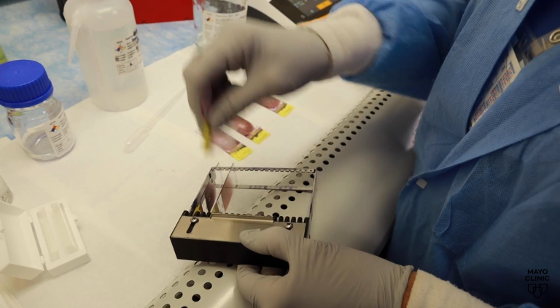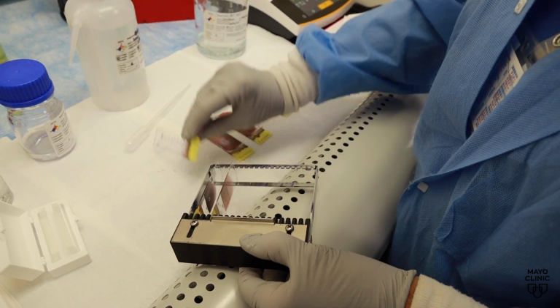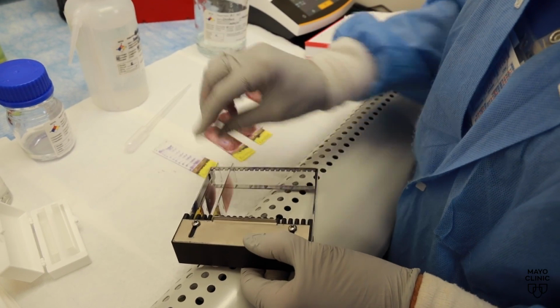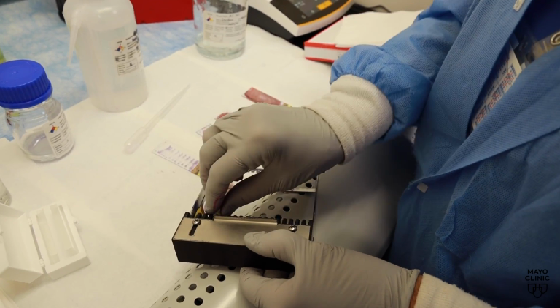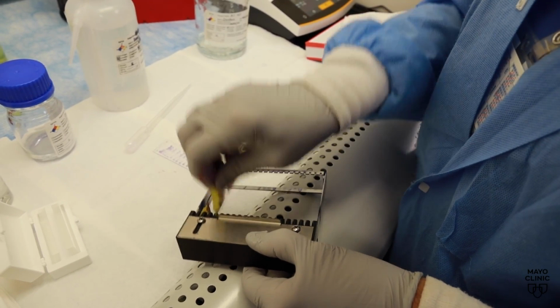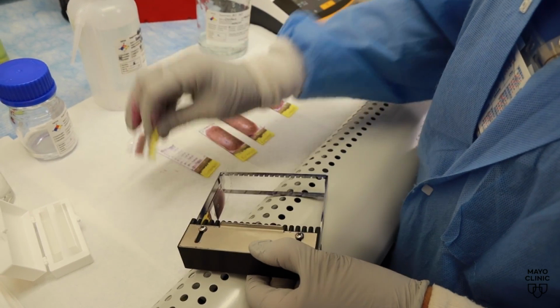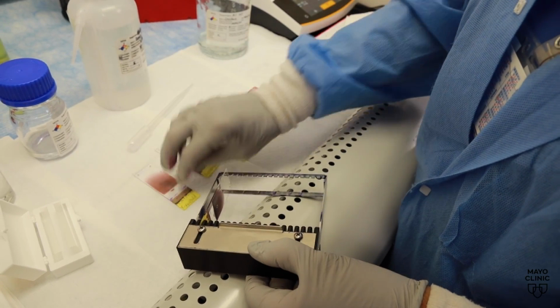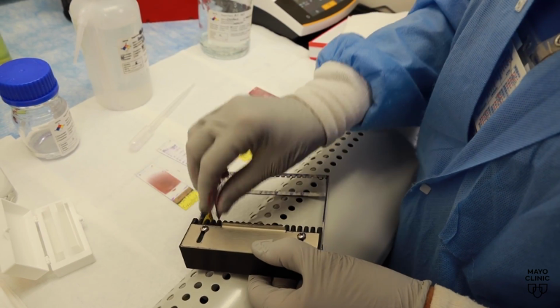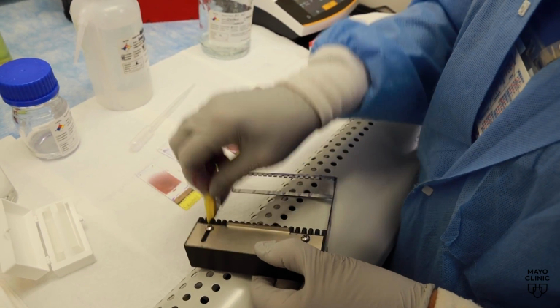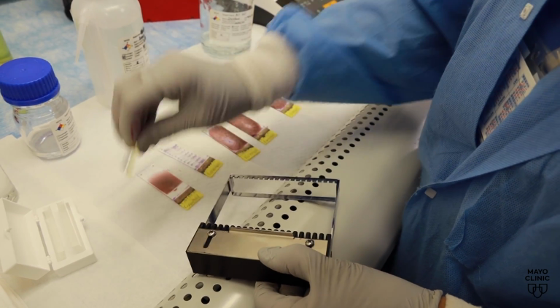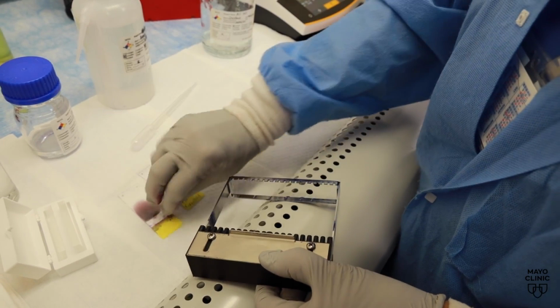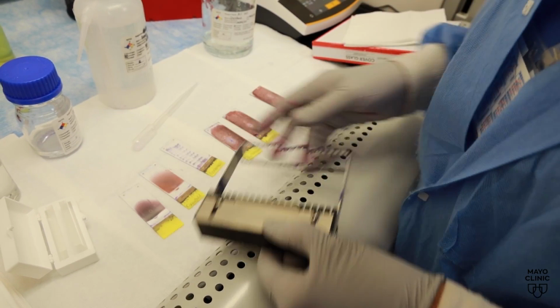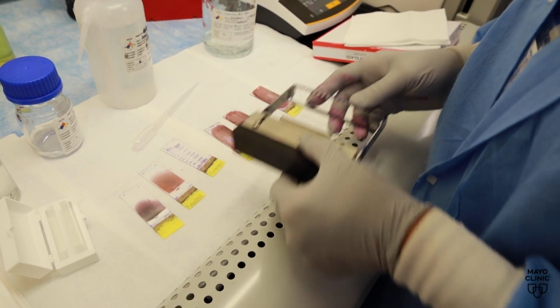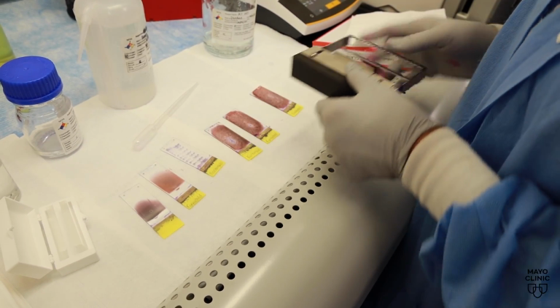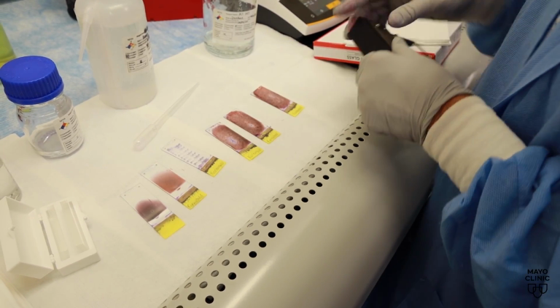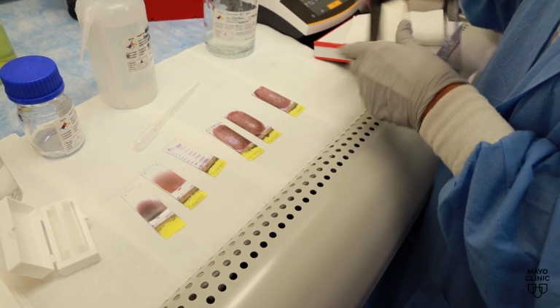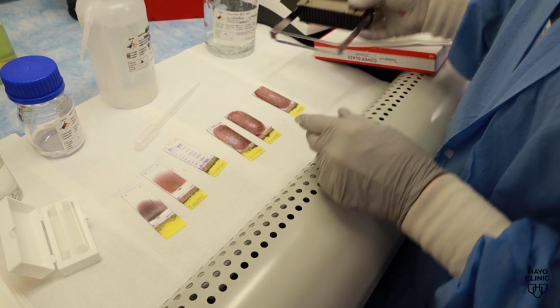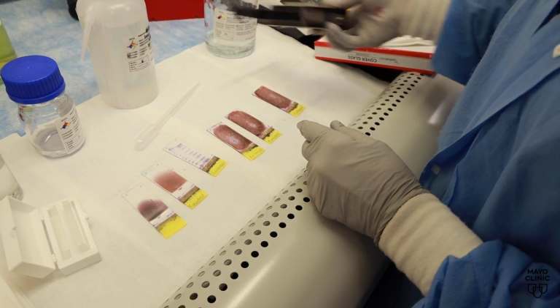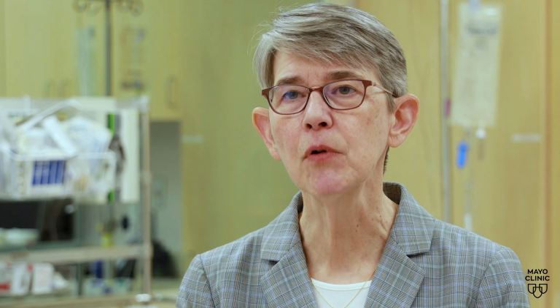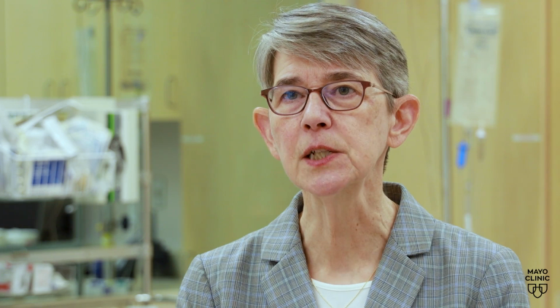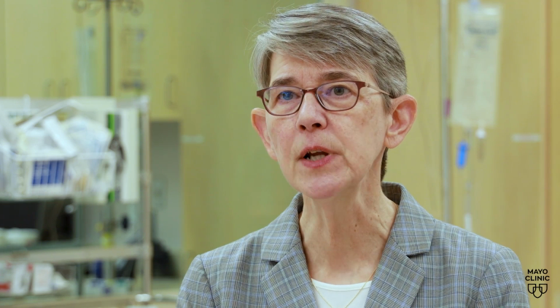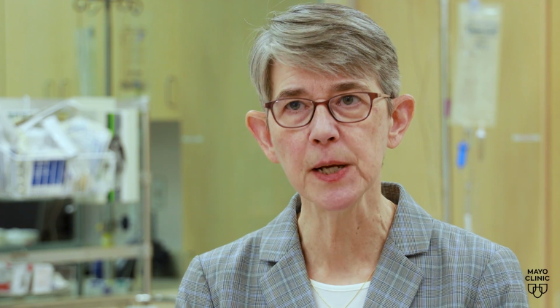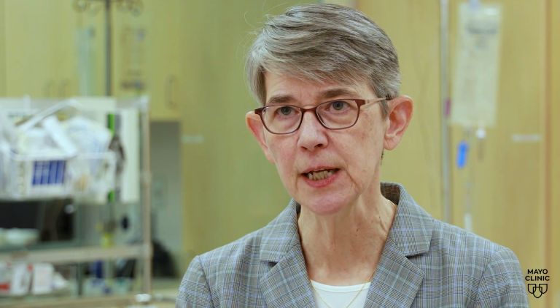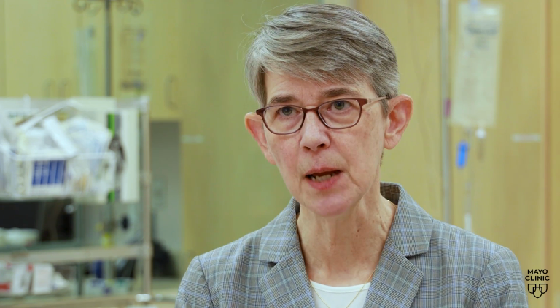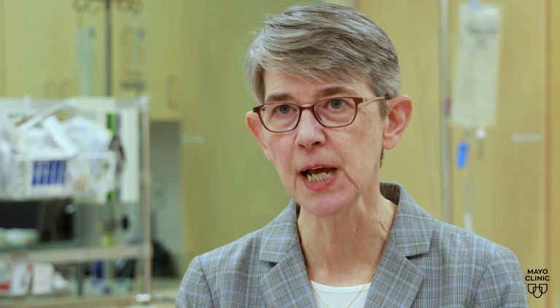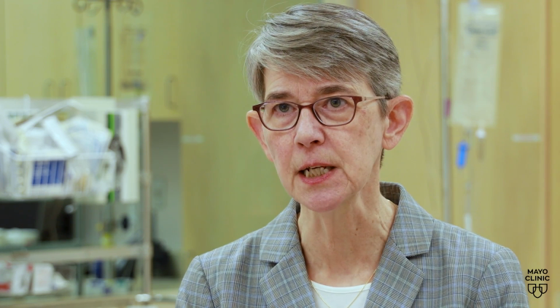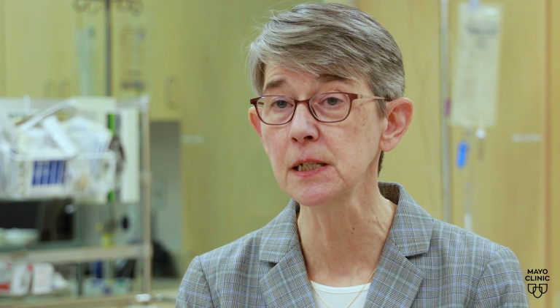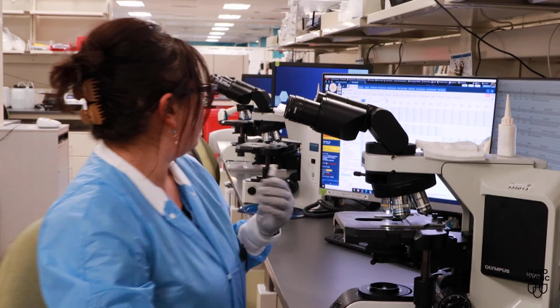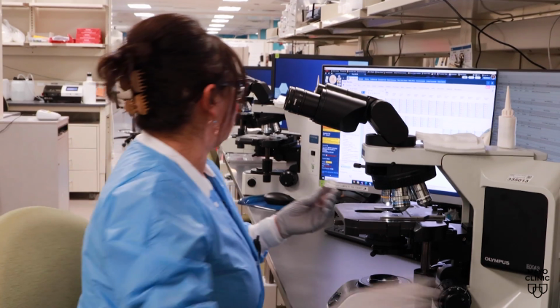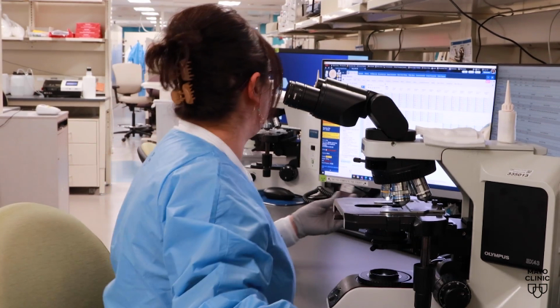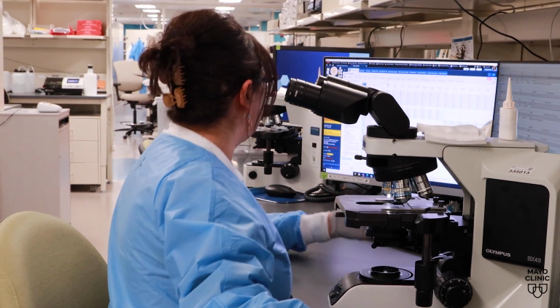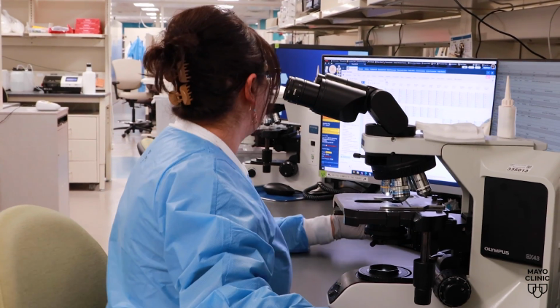Blood testing can also be very complex. There are now ways of looking for small amounts of cancer, and that requires a very specialized type of testing that's completely different from the CBC.